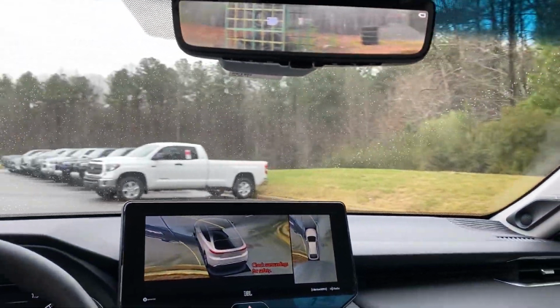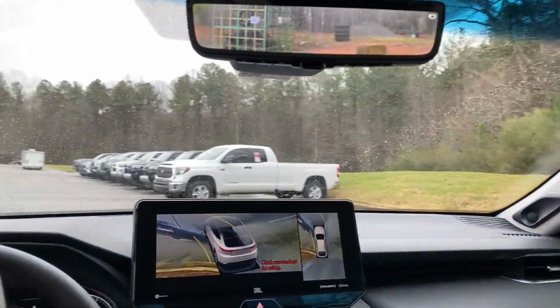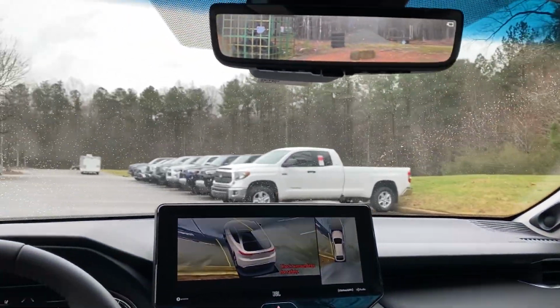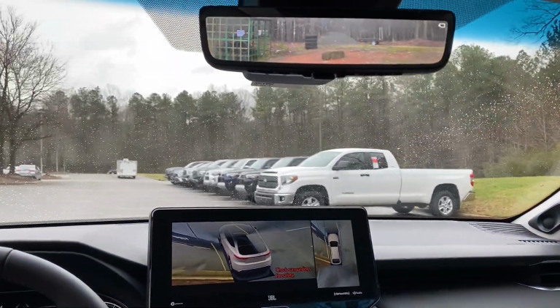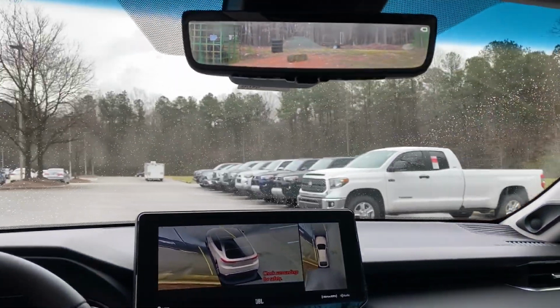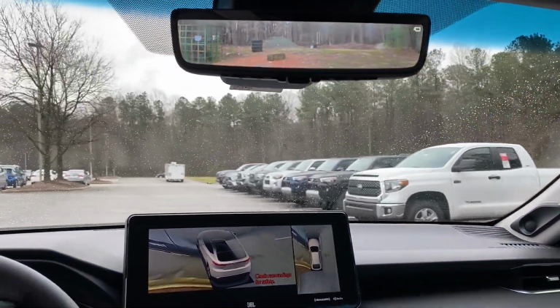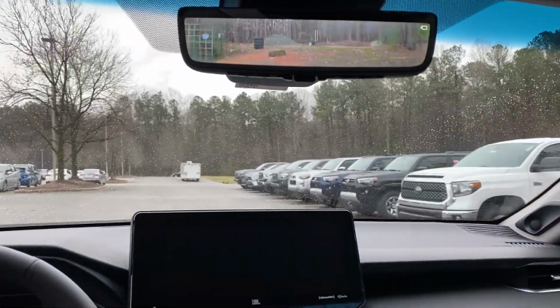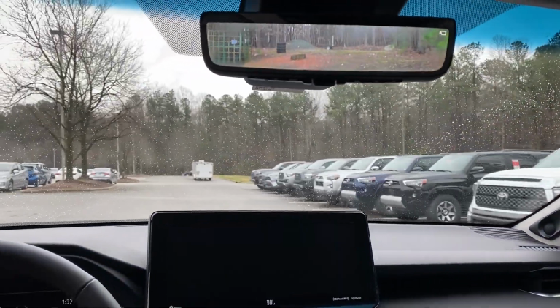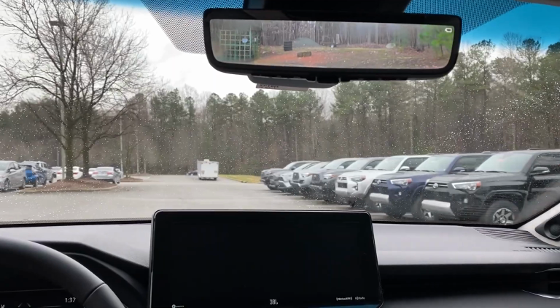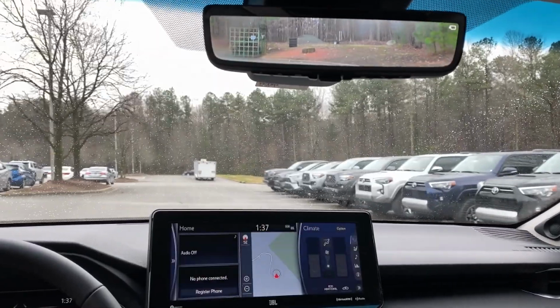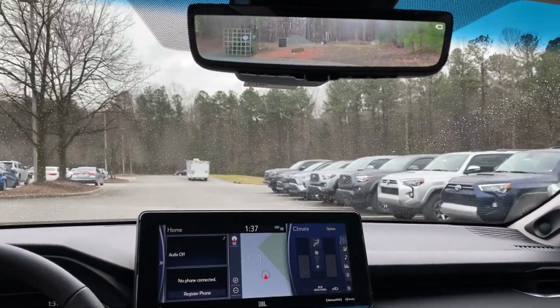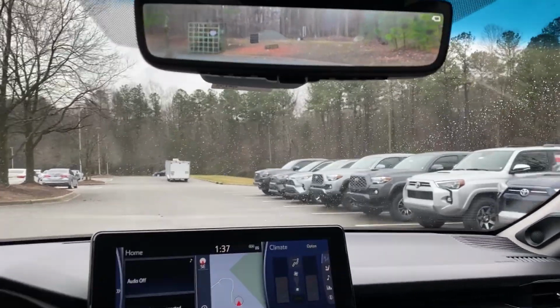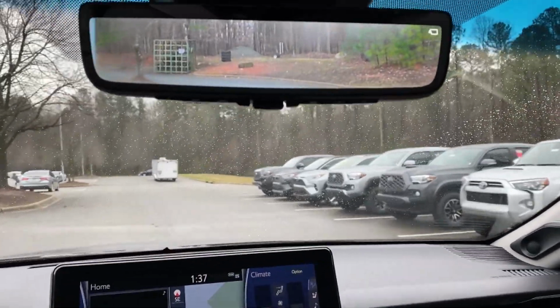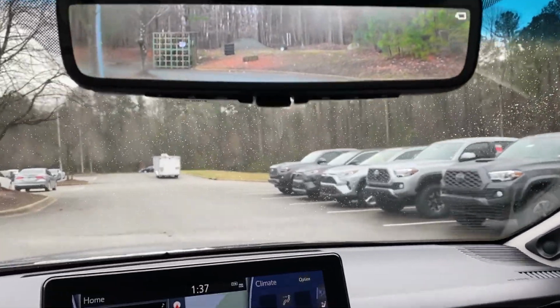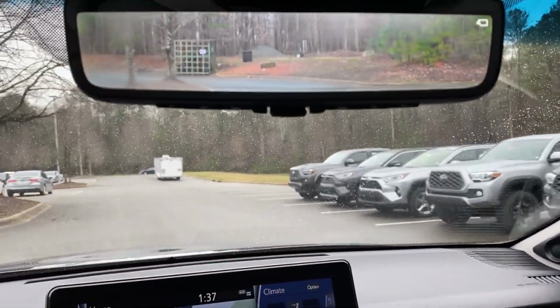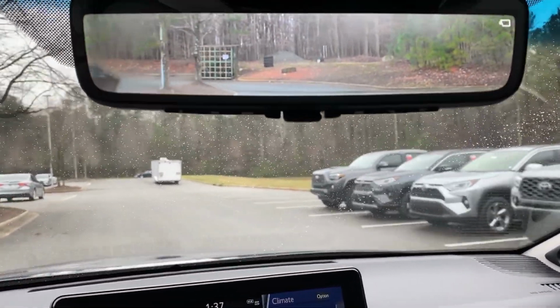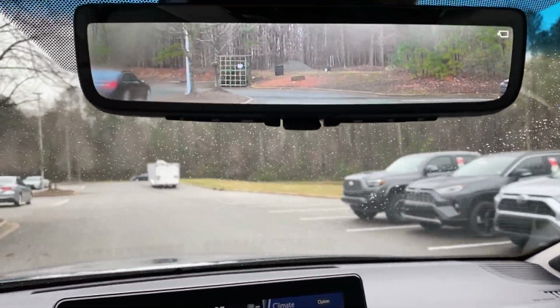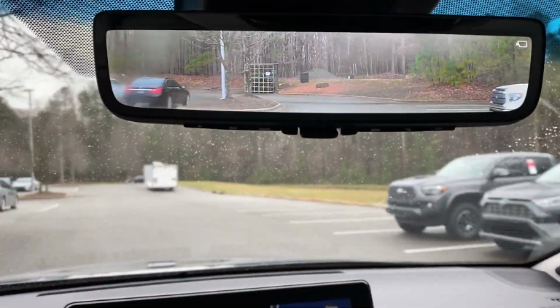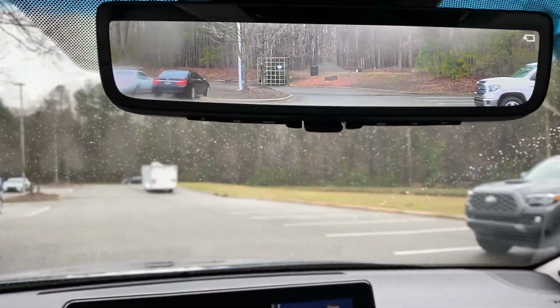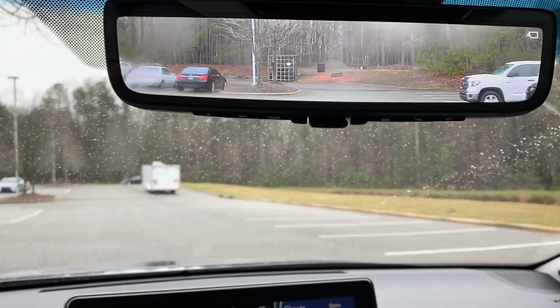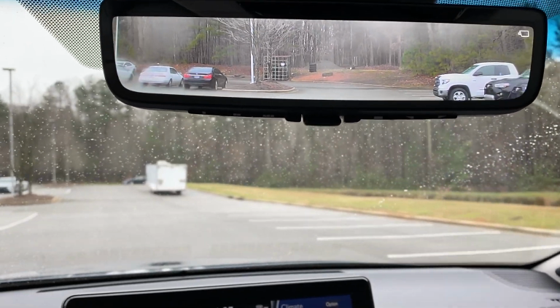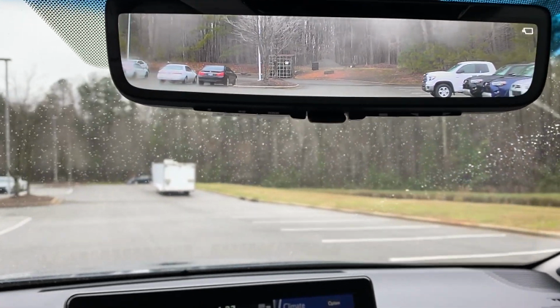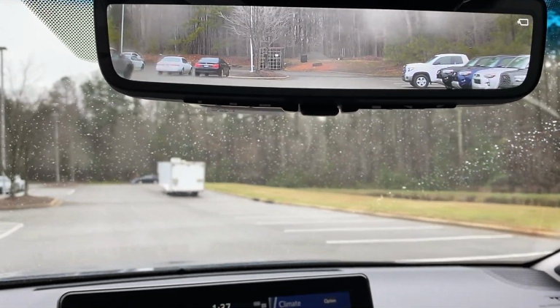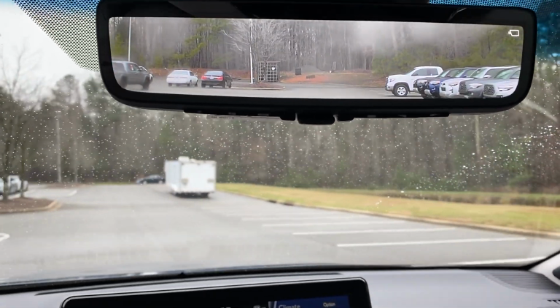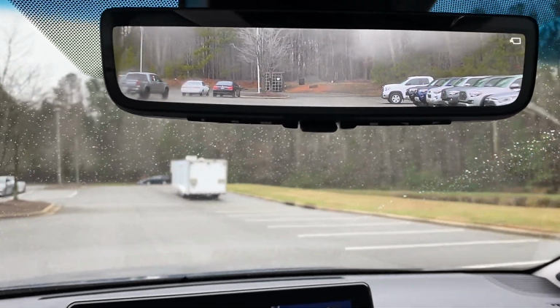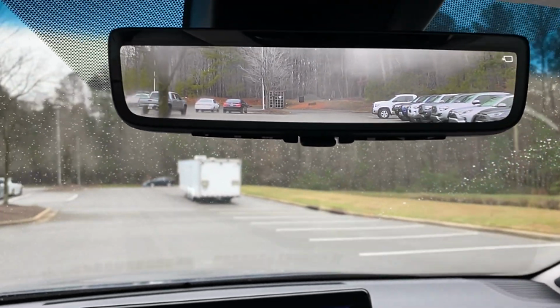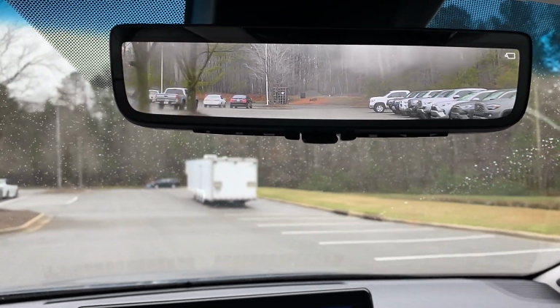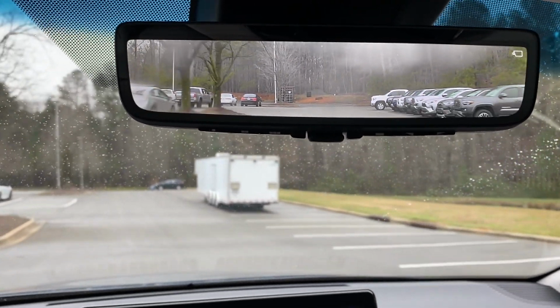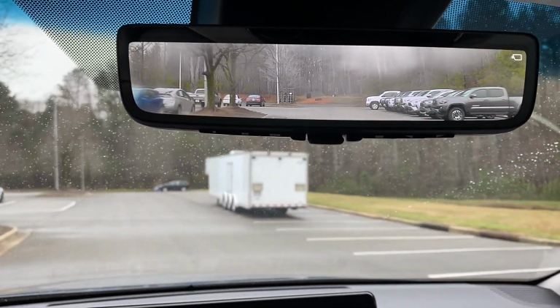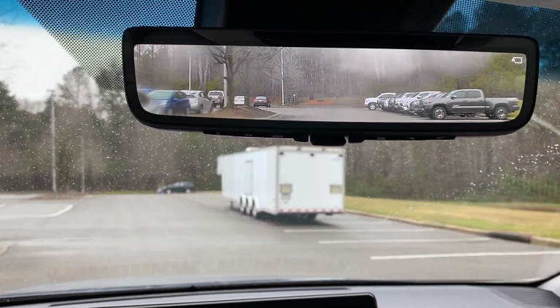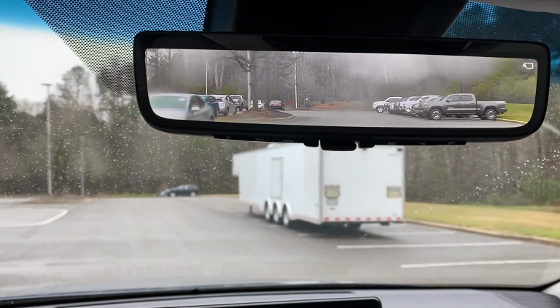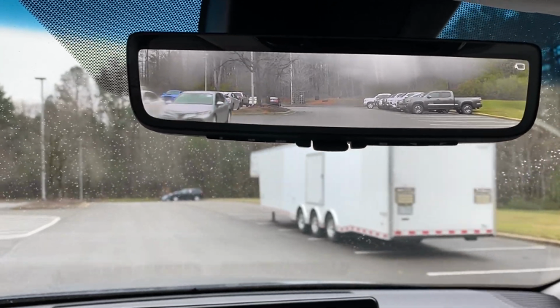Just think about that digital rear-view mirror — it does take a little bit of getting used to. However, you can see cars magnified, so it's a lot easier to see. It's a good tool both in daytime and nighttime.